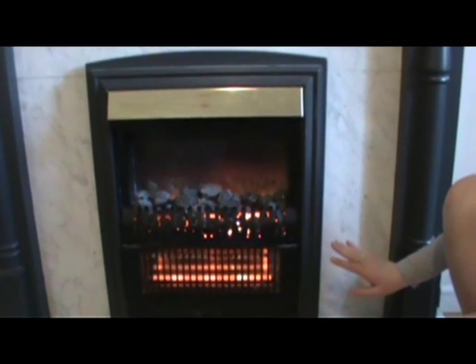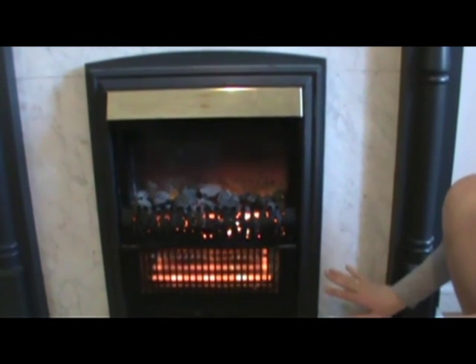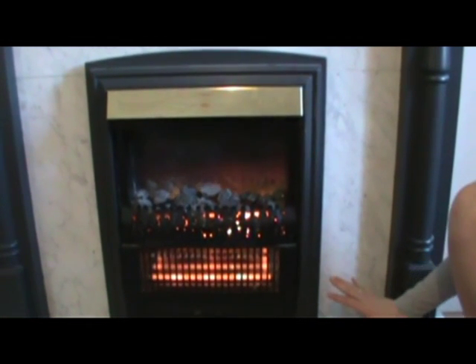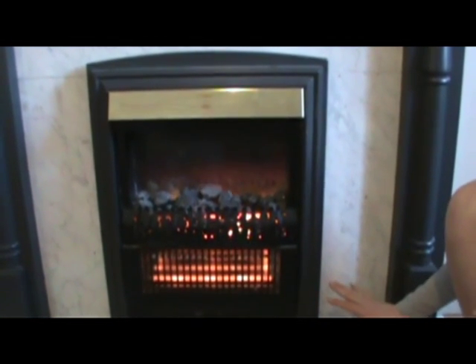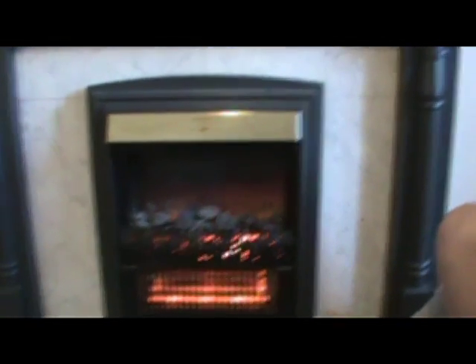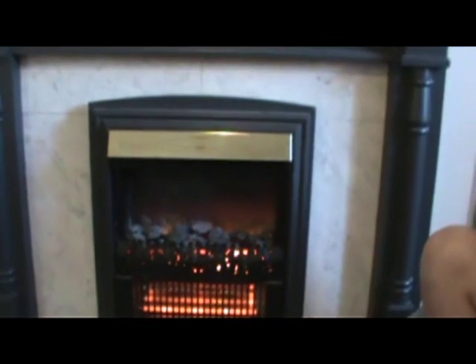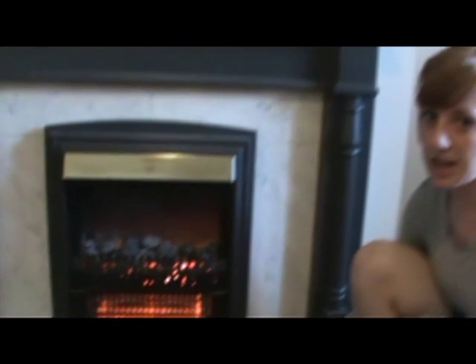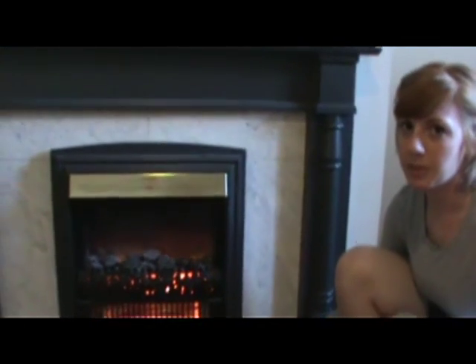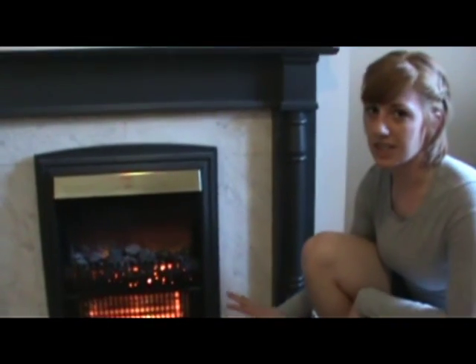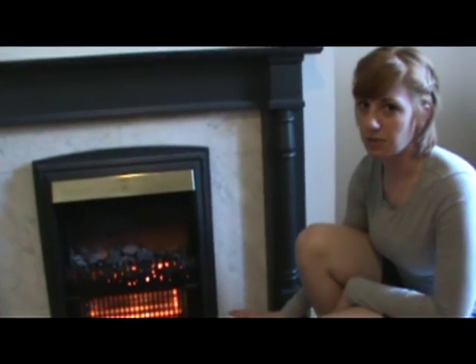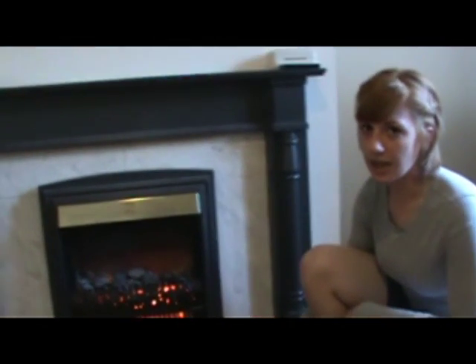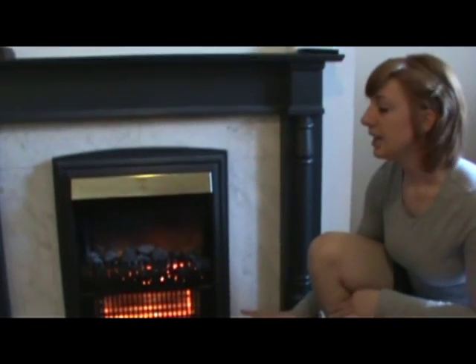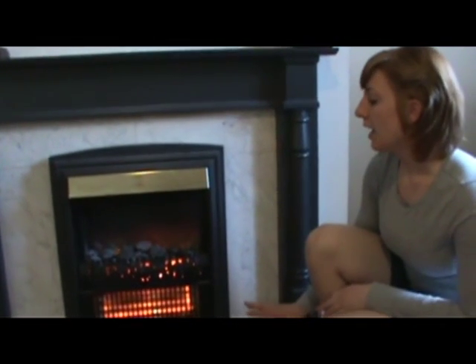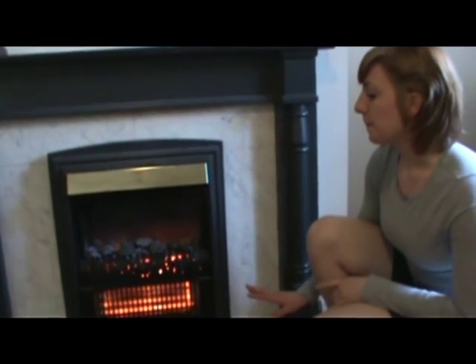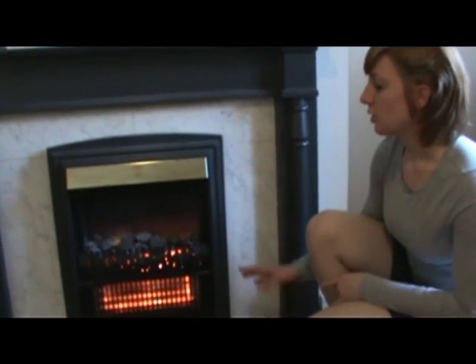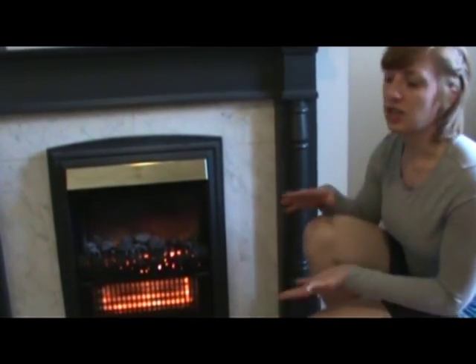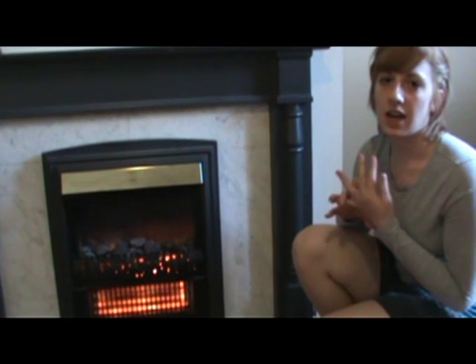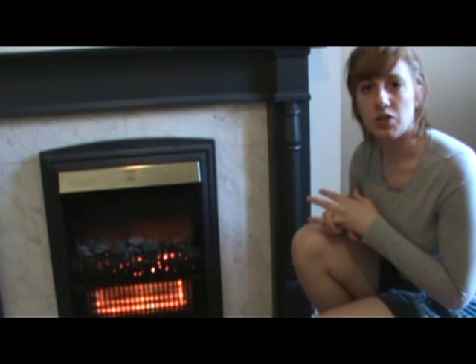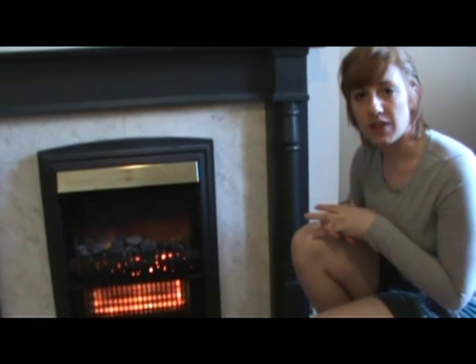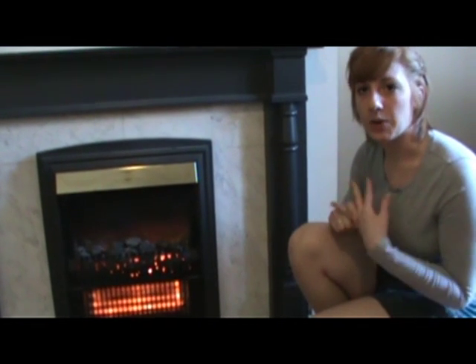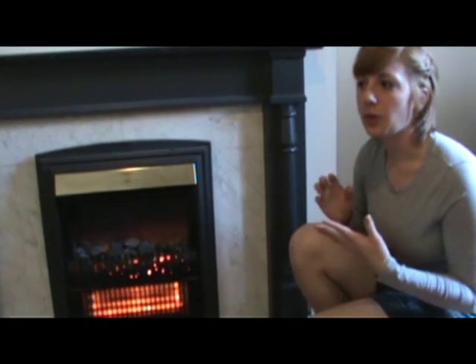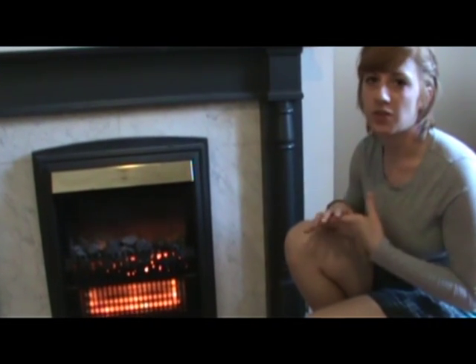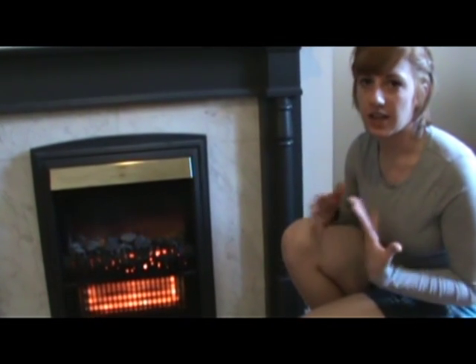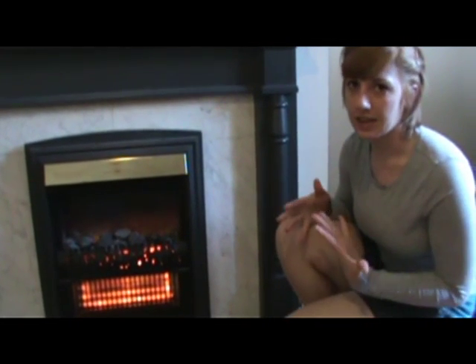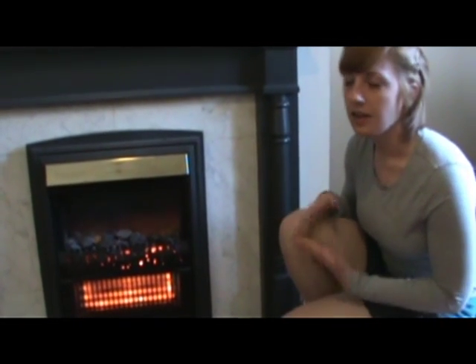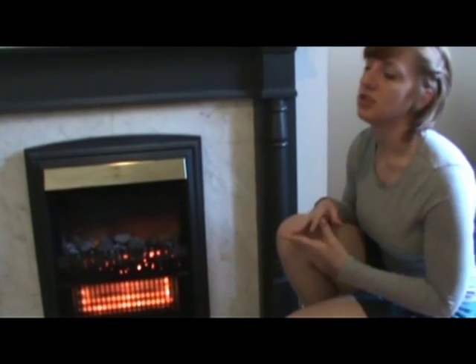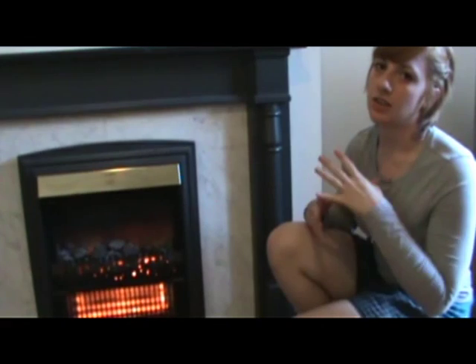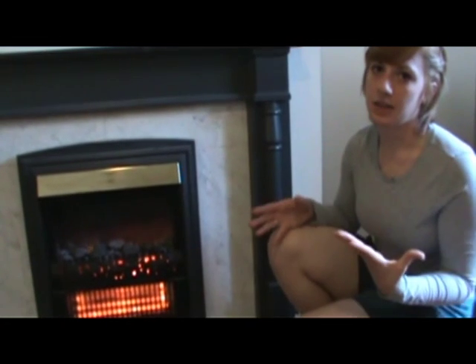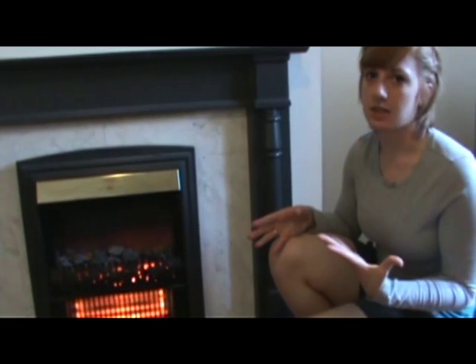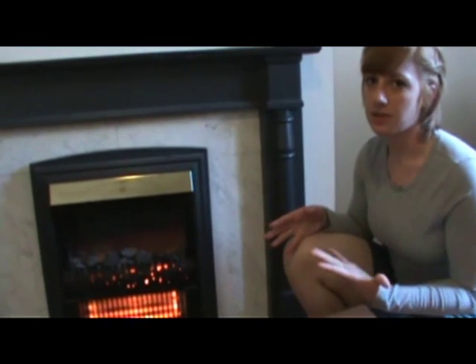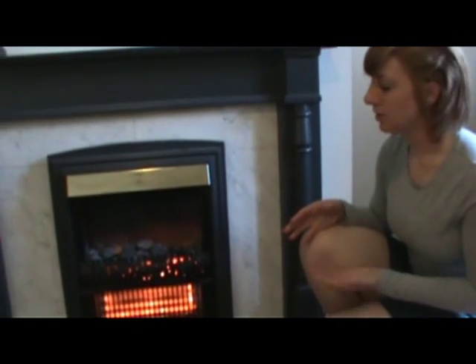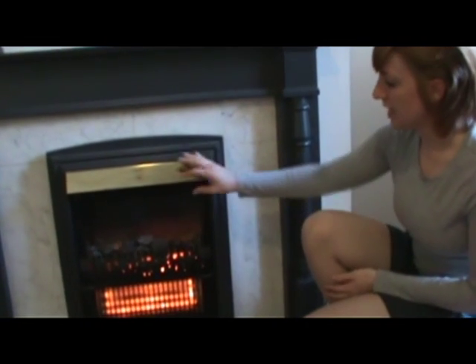This fireplace shouldn't be left on for long periods of time because it gets really, really hot. You shouldn't leave it on when you leave the house, or overnight, or anything like that, because you have the other main heaters to keep the house heated during those times.